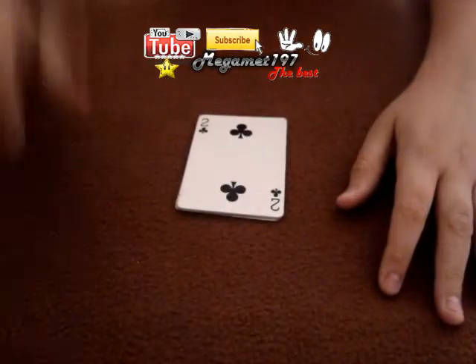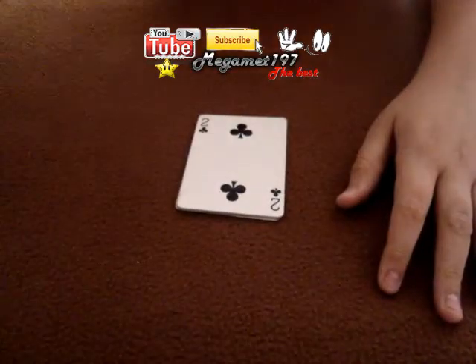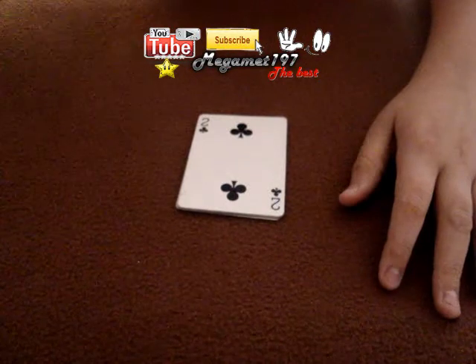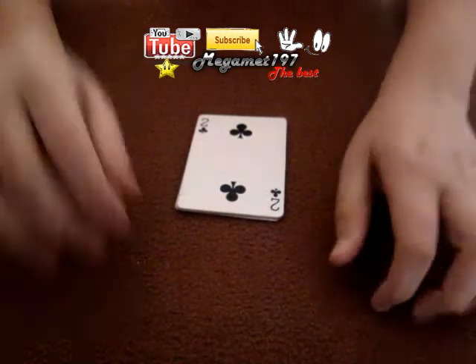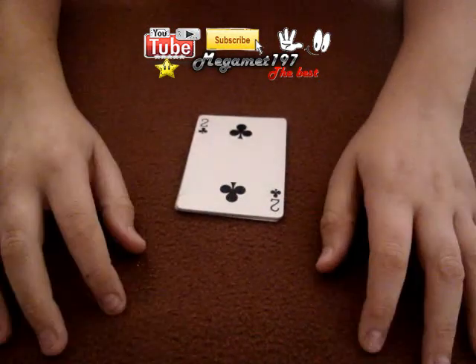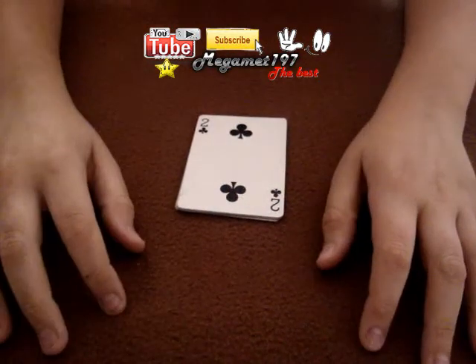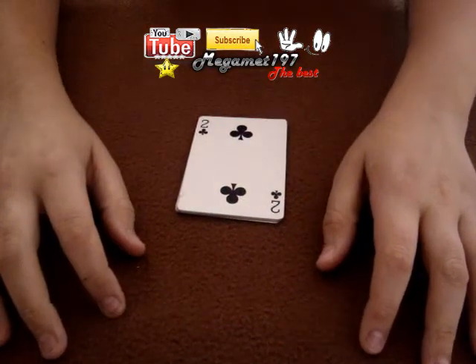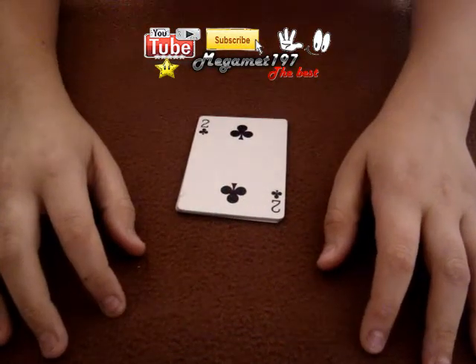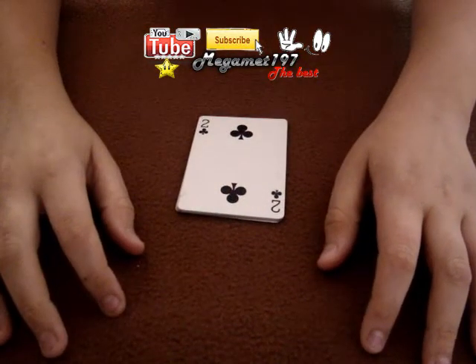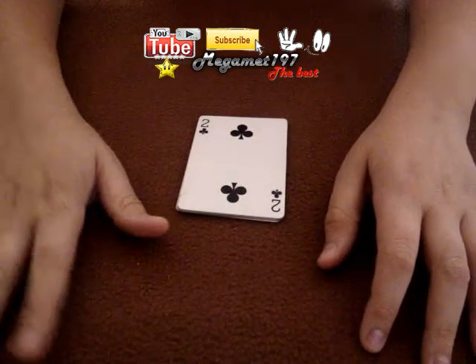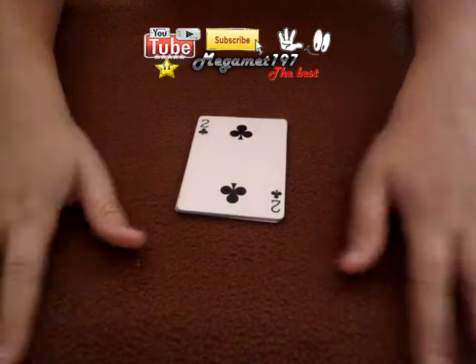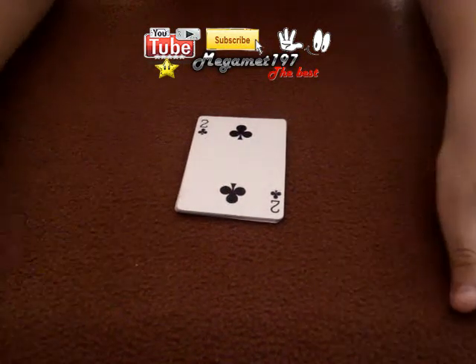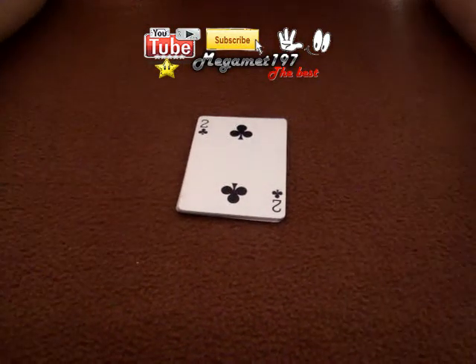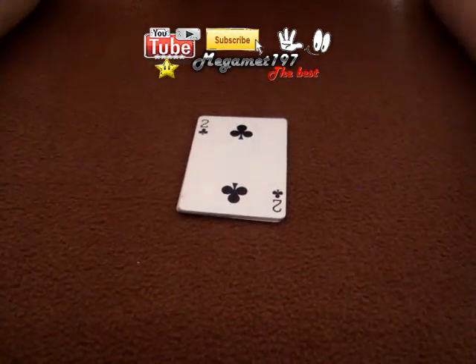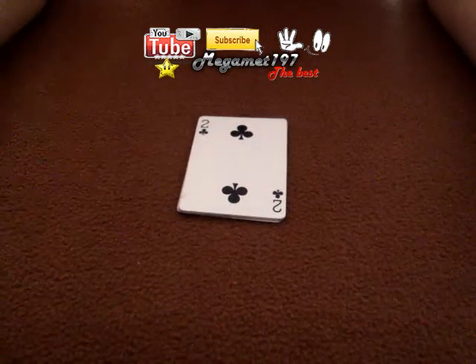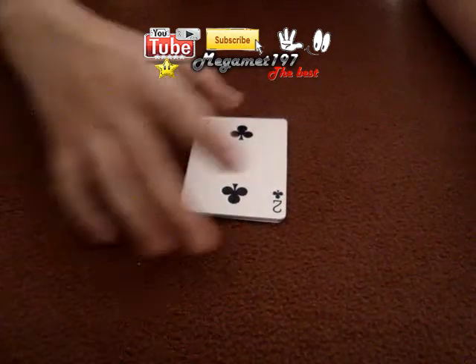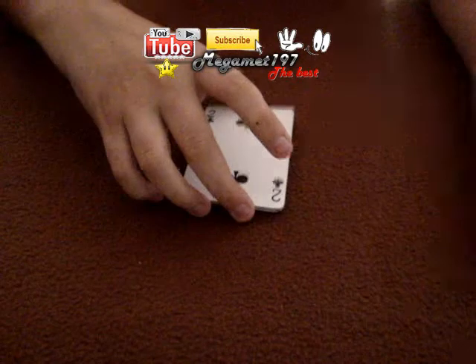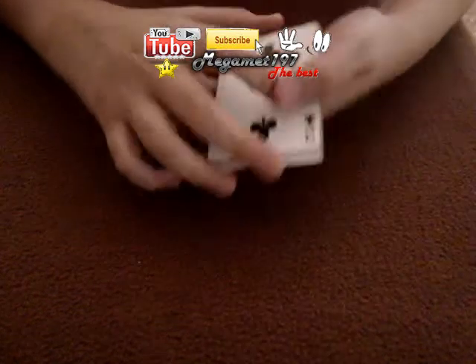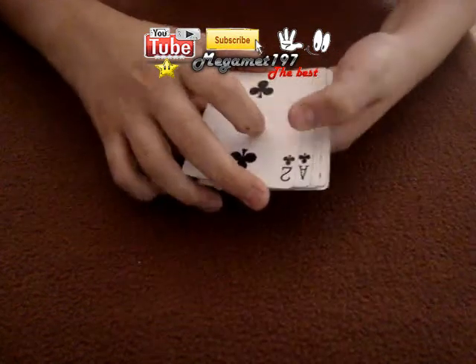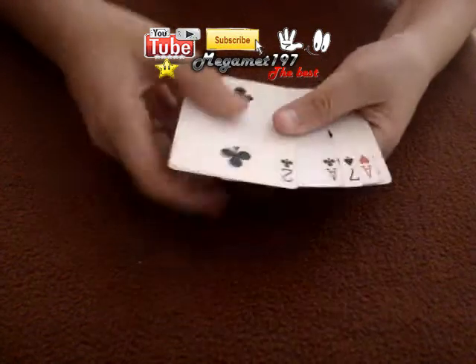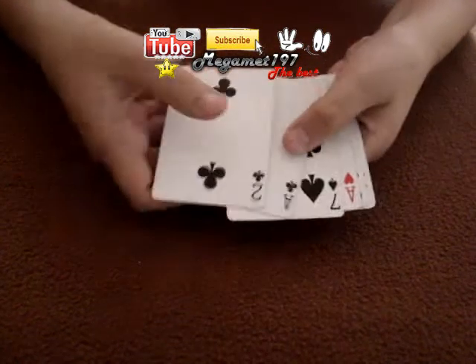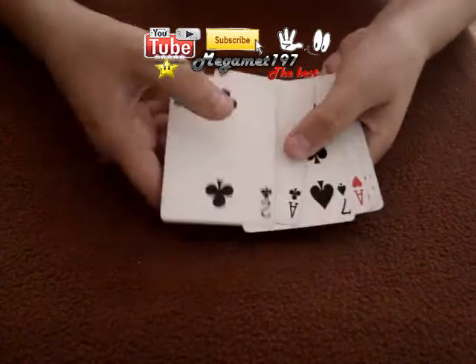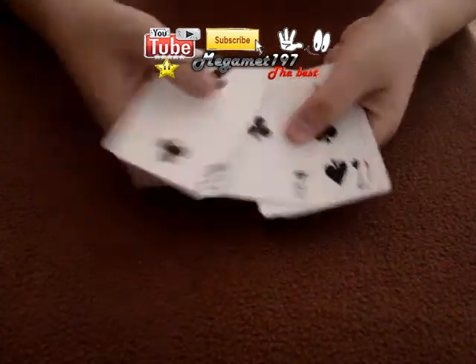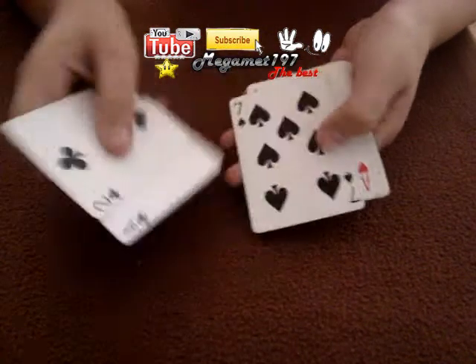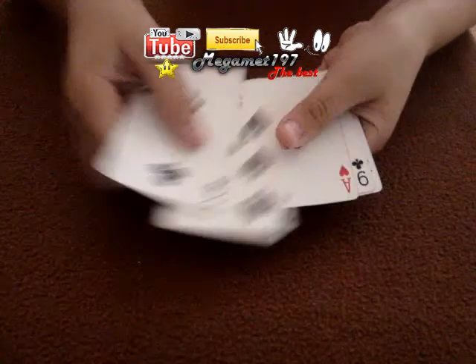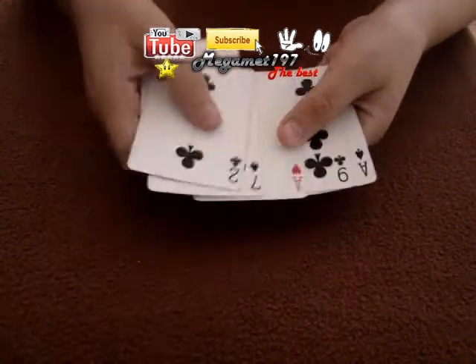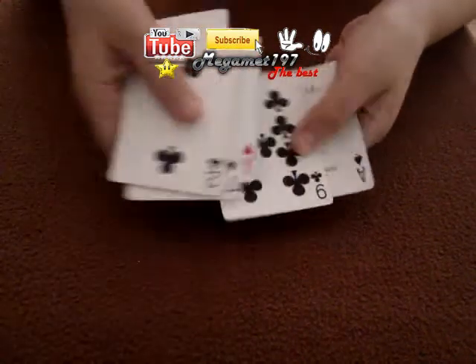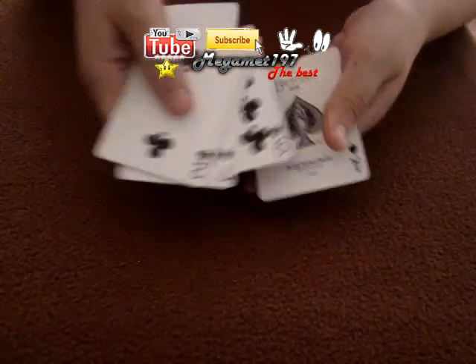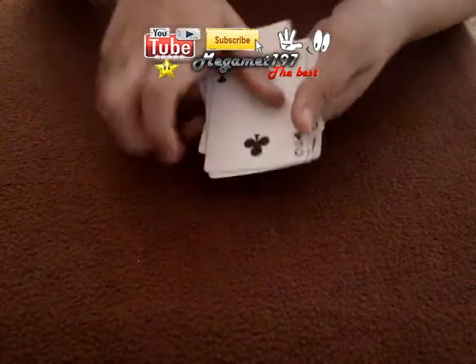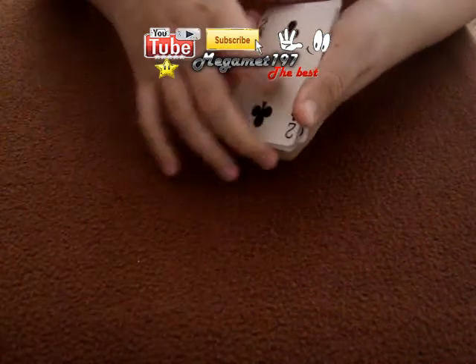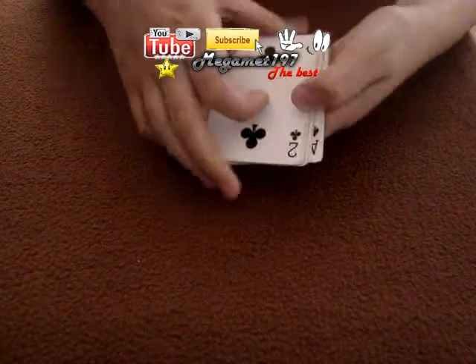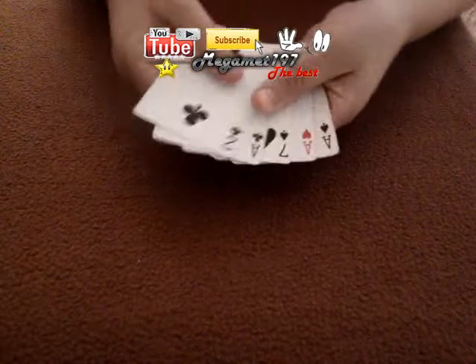Hello, this is Mamex1y7. I'm going to show you a good trick, okay? So, it has one, two, three, four, five, six cards, okay?